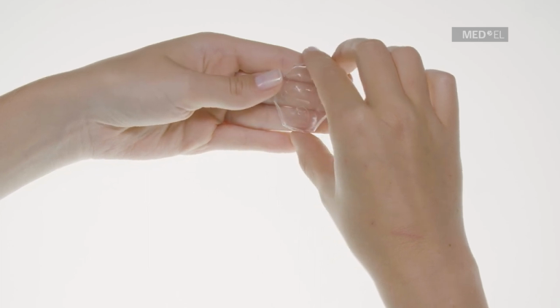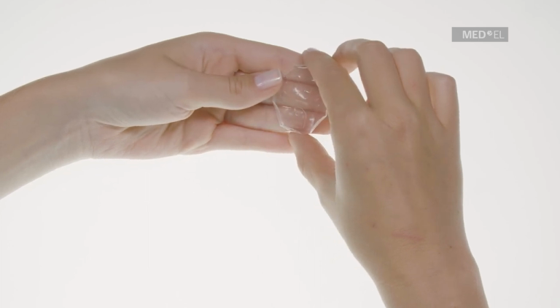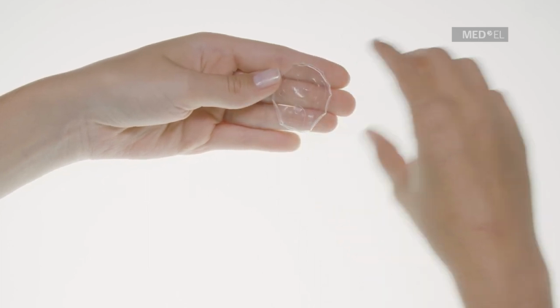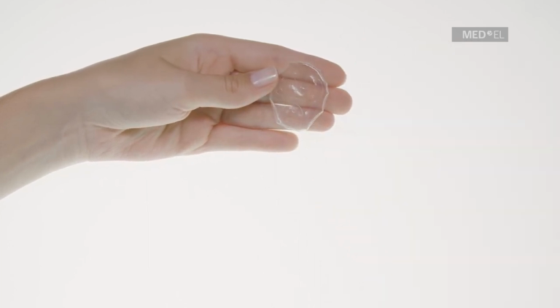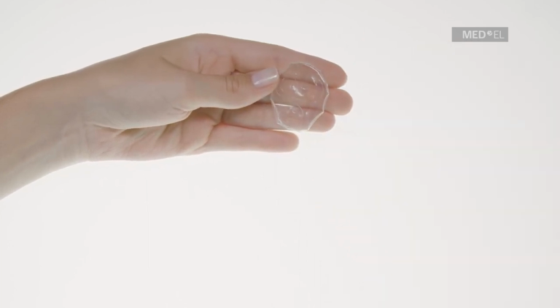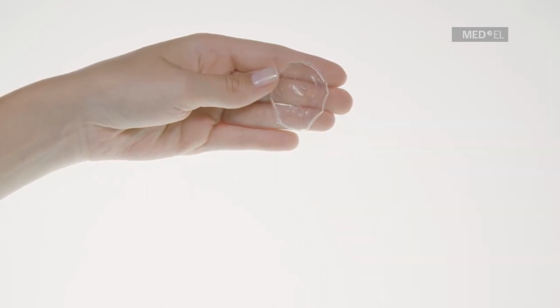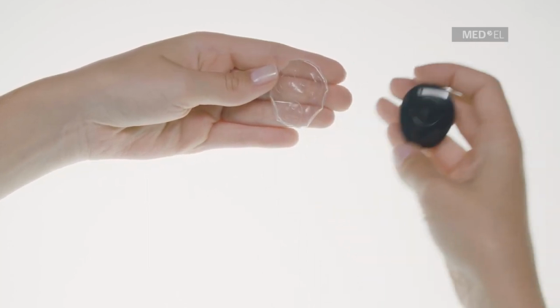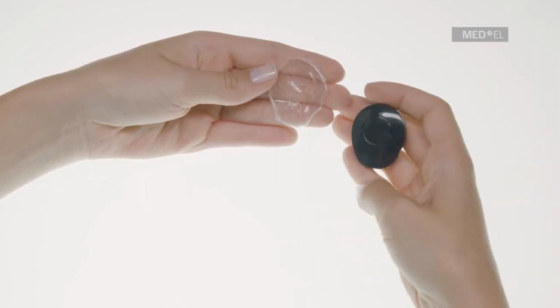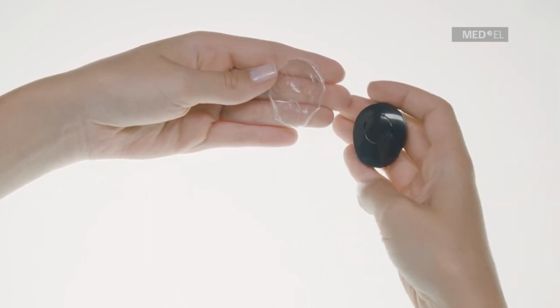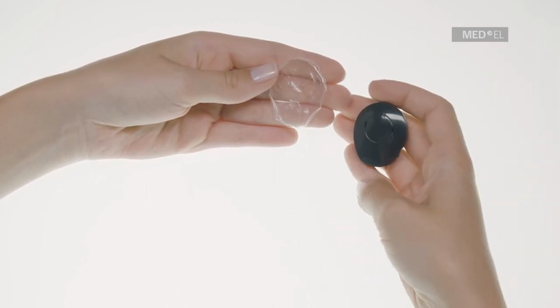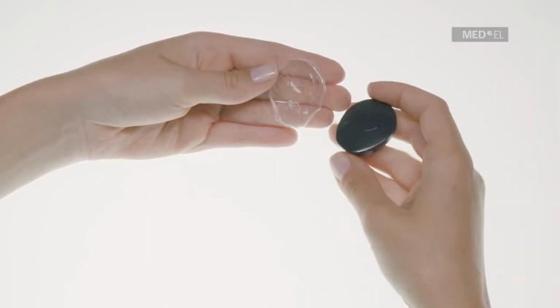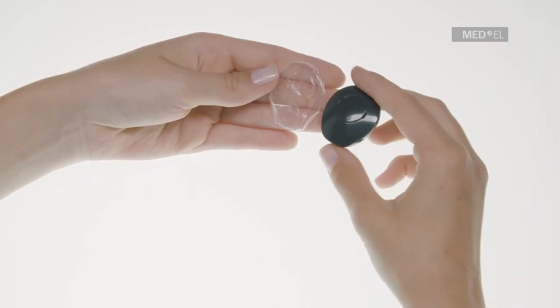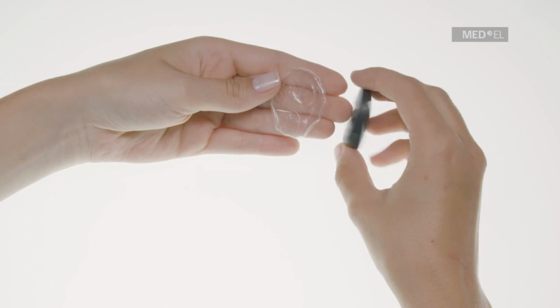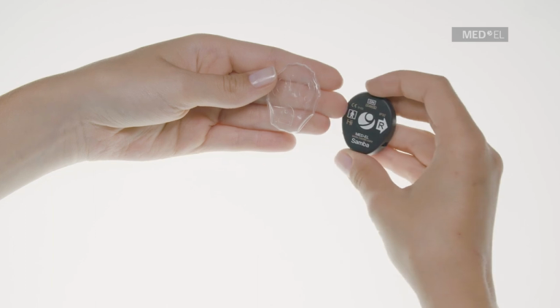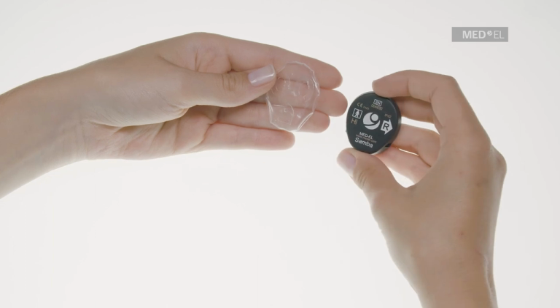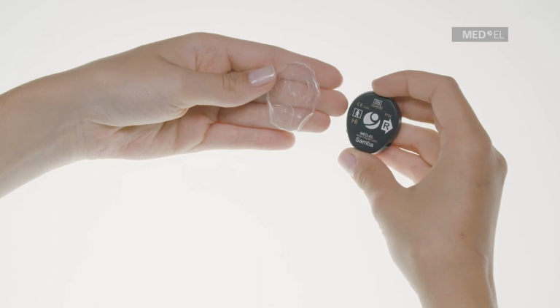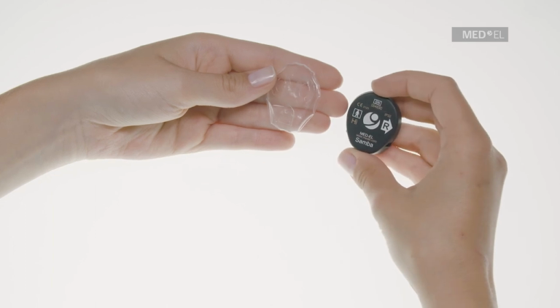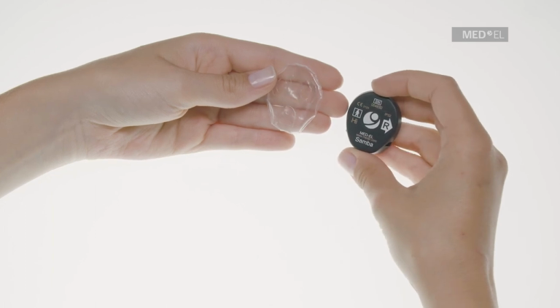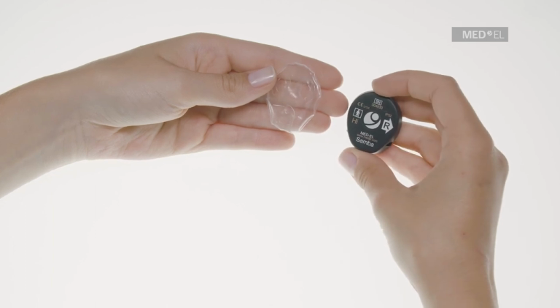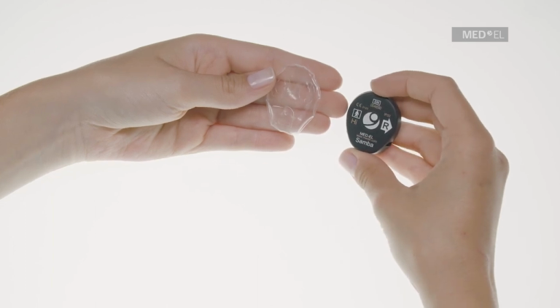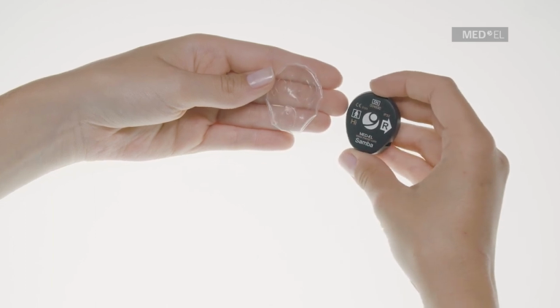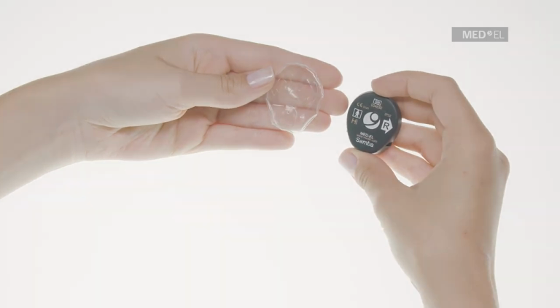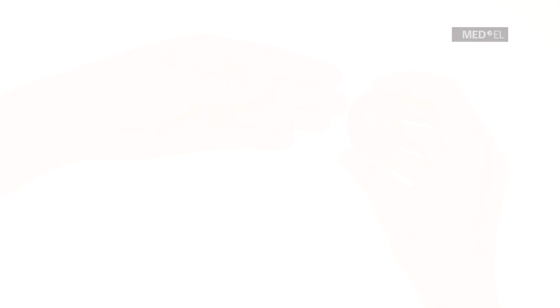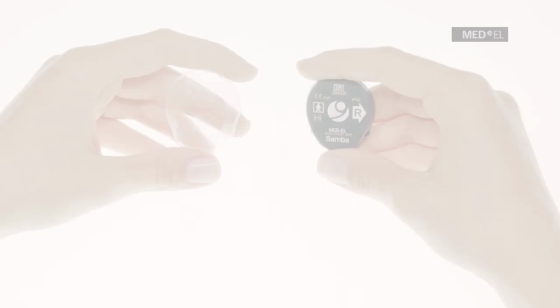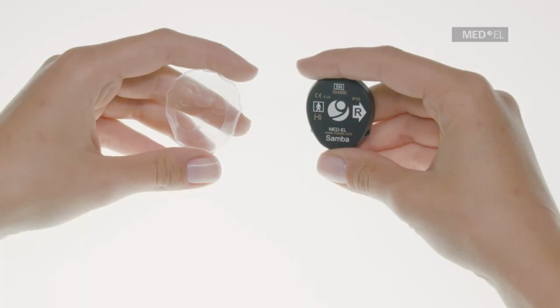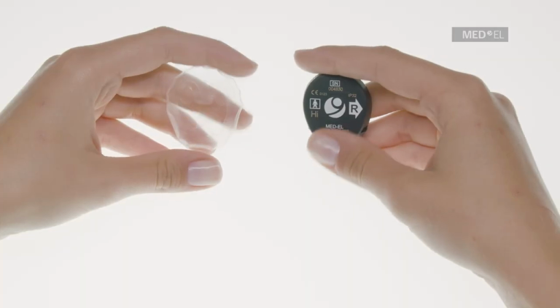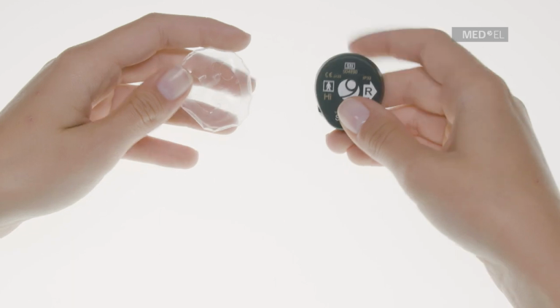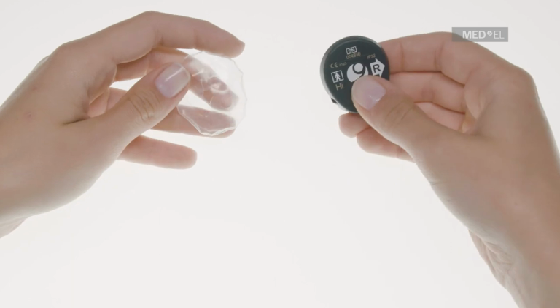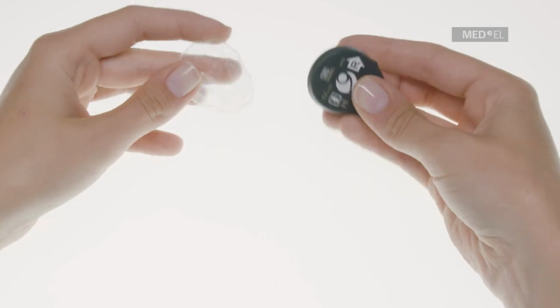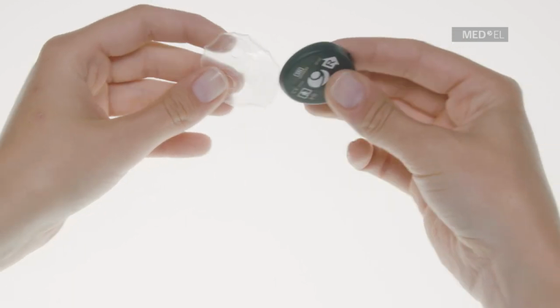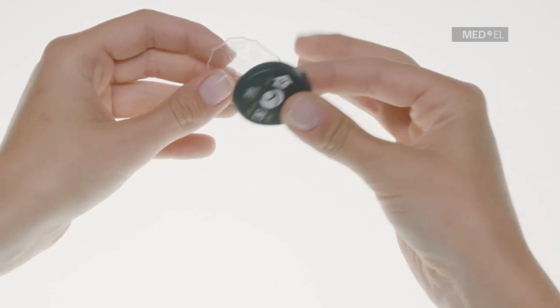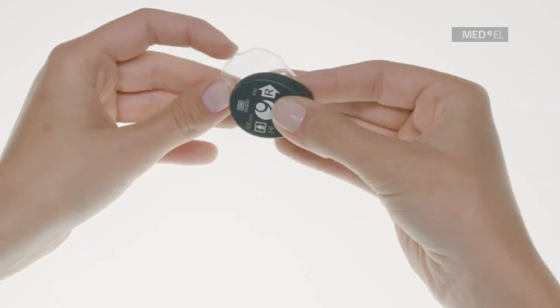Discard Waterwear if it has any damage. Remove any attachment clip from your Samba. Hold your Samba with the flat side facing up so that you can see the Medel logo.